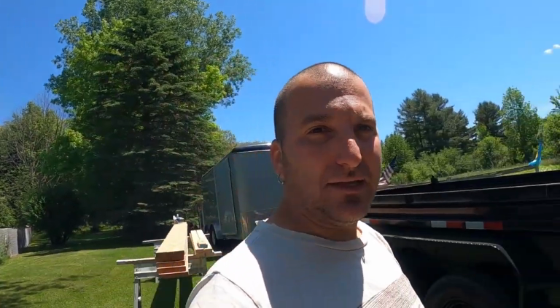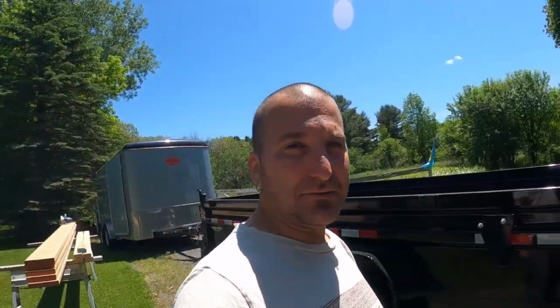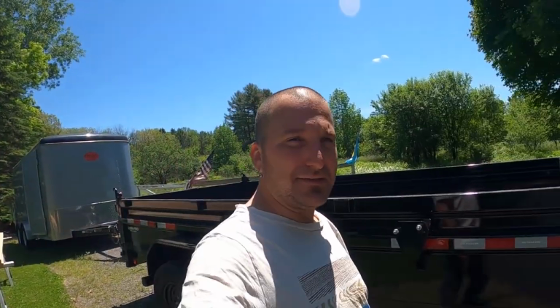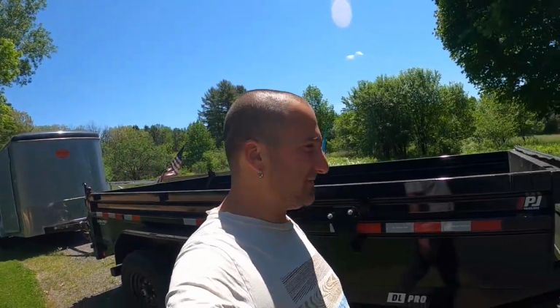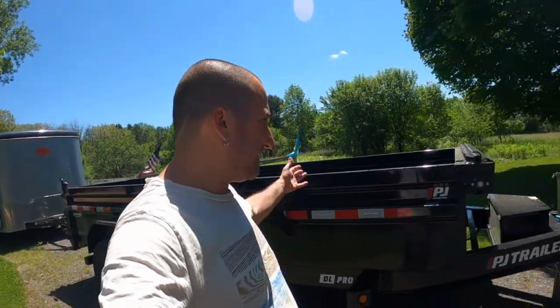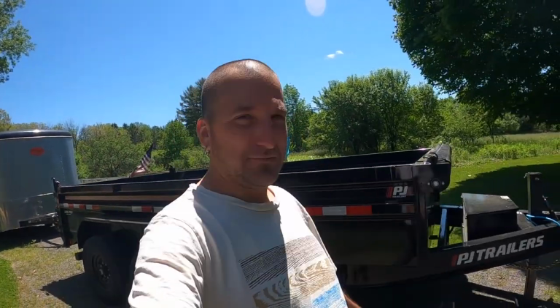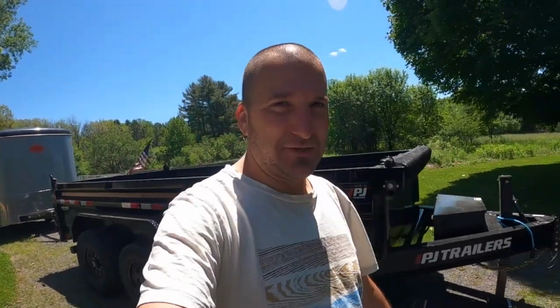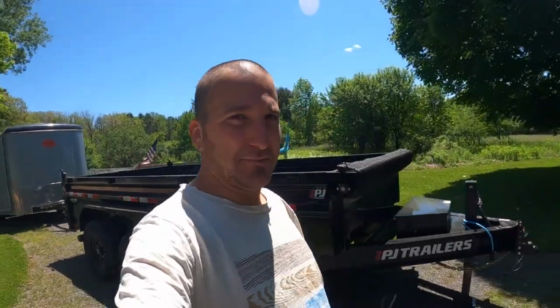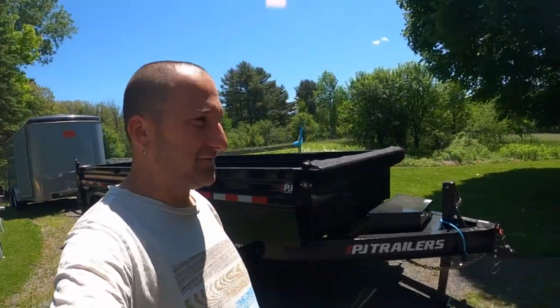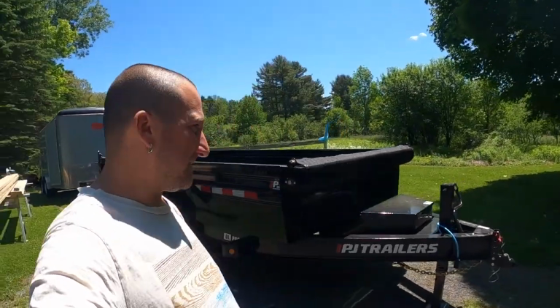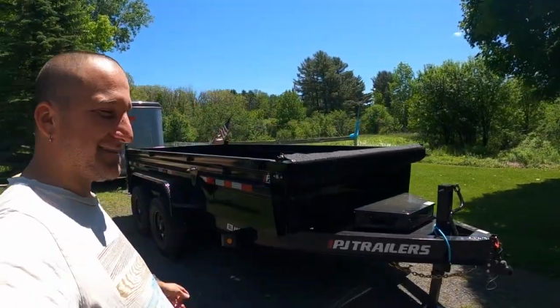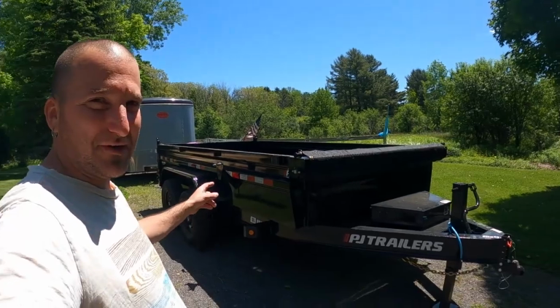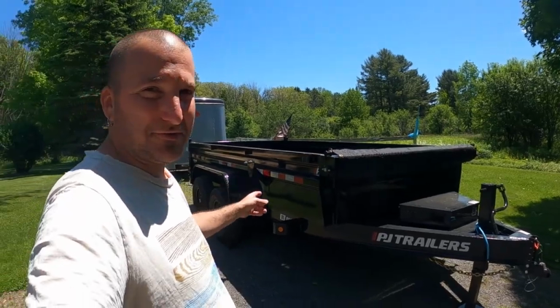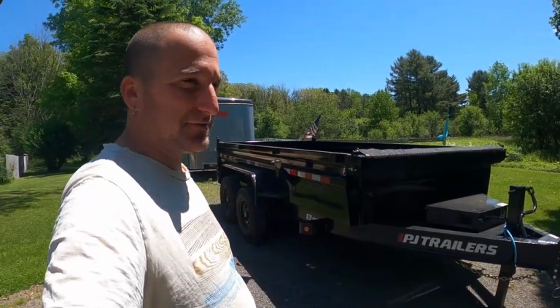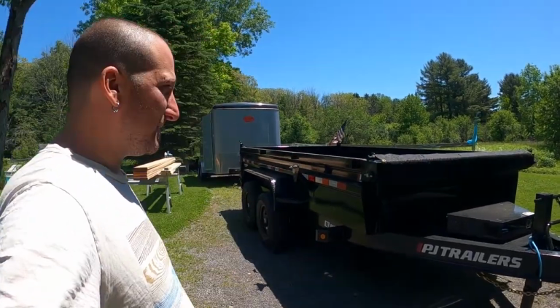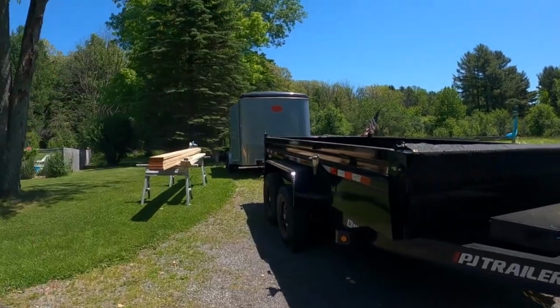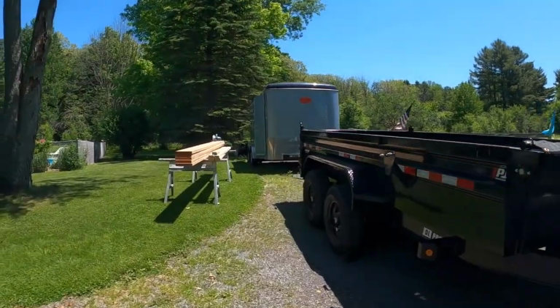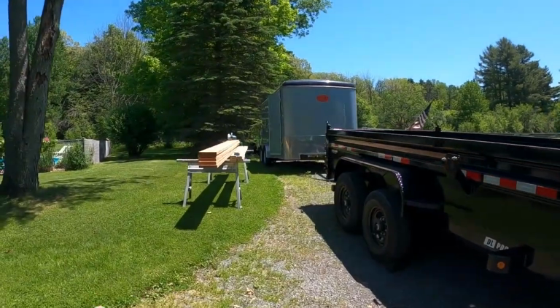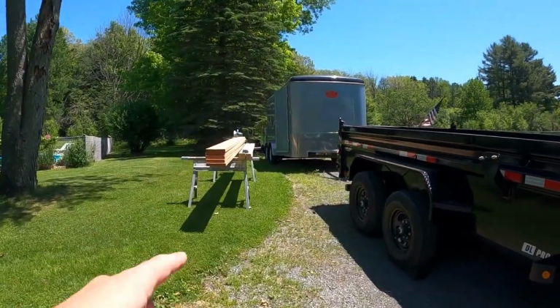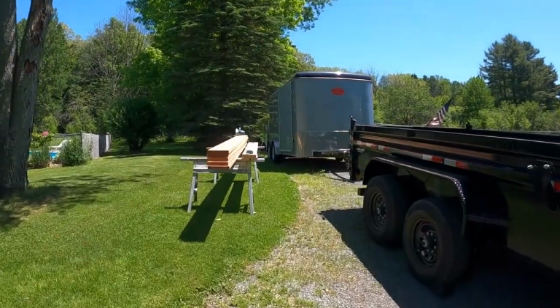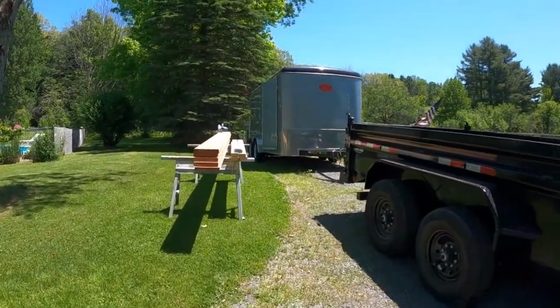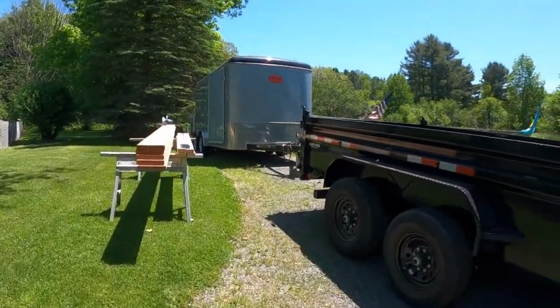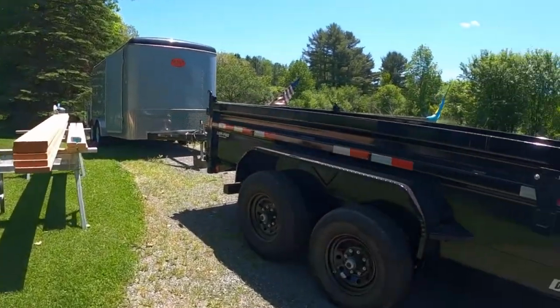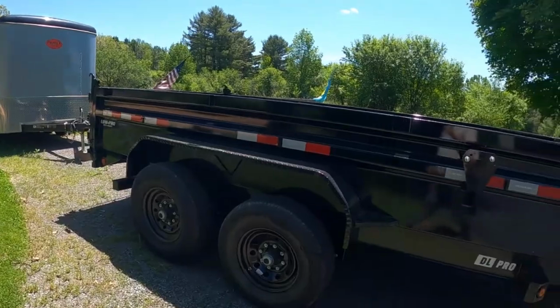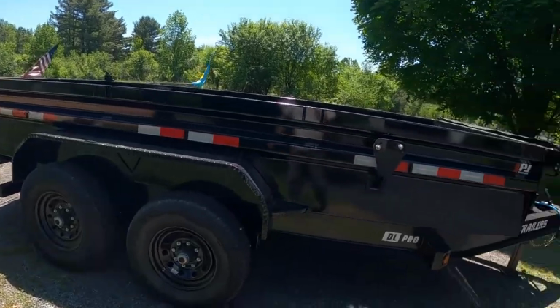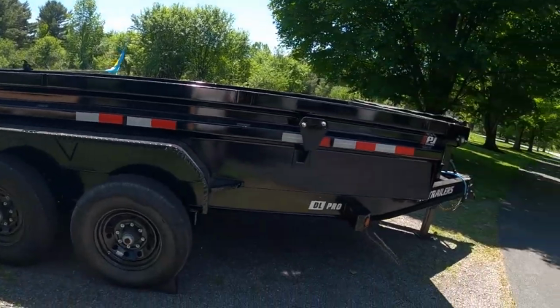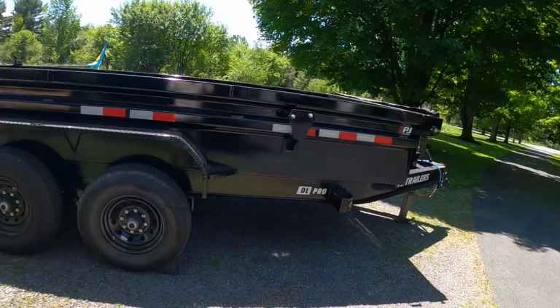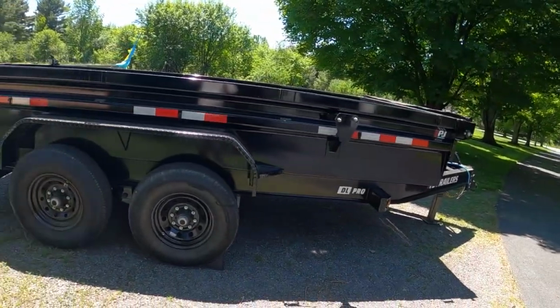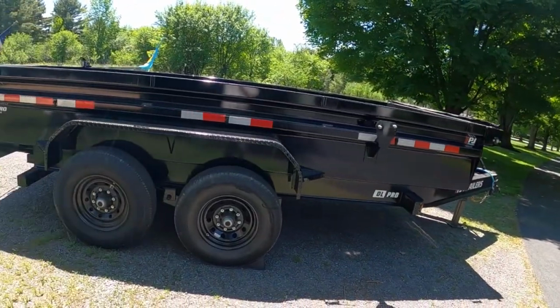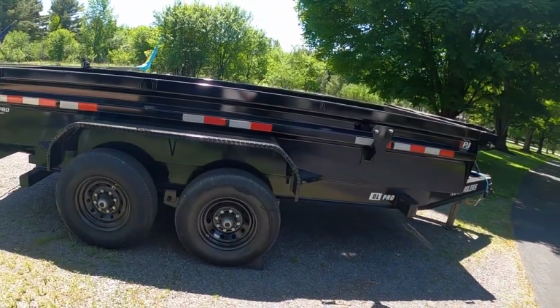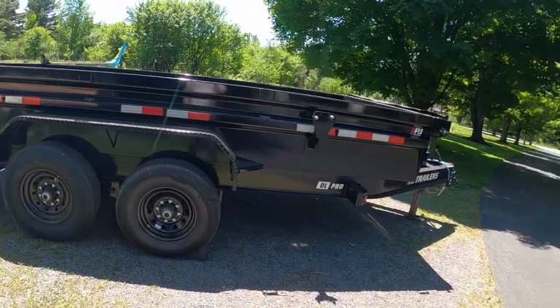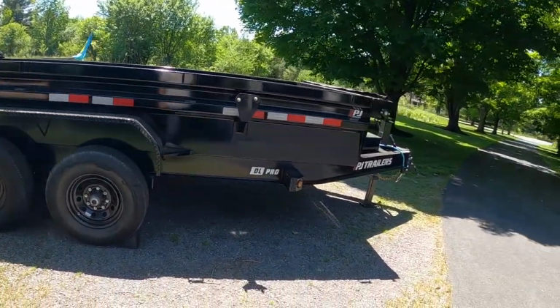Hey, what's going on? So in today's video, I'll be showing you my new PJ trailer here. This is a 7x14 dump trailer, and I'm going to be building sides for it today. Before I did that, I figured I'd just give you a little tour of it.